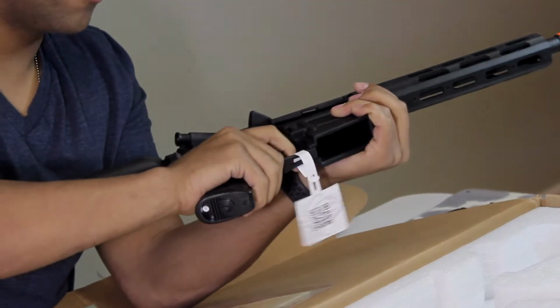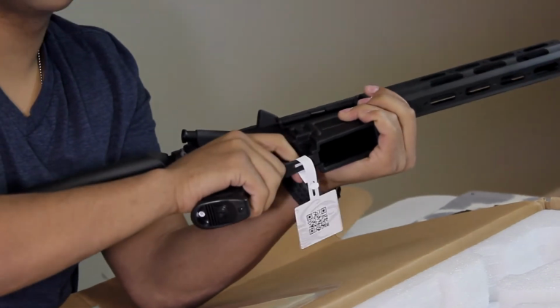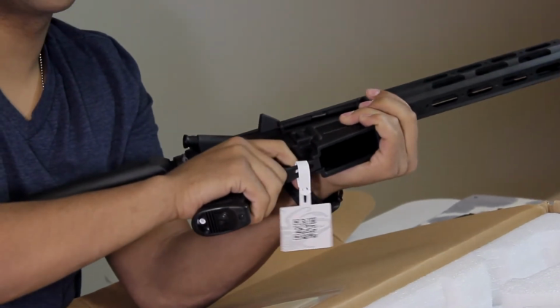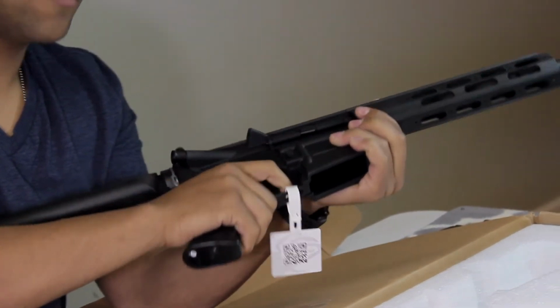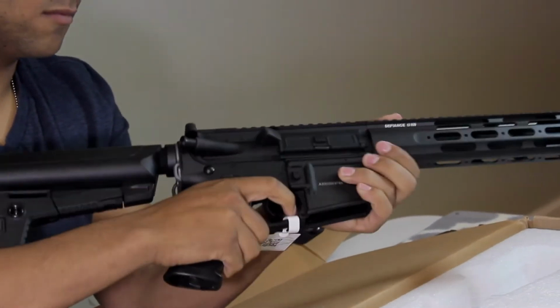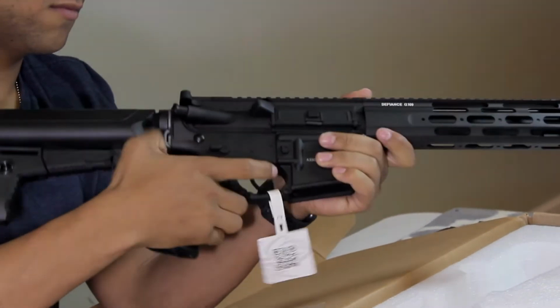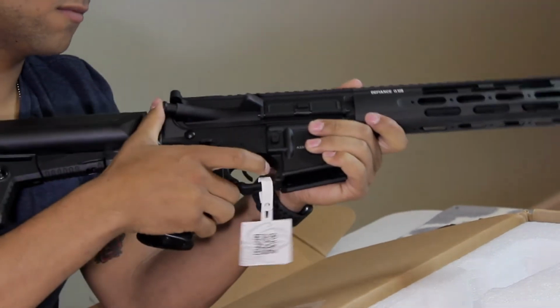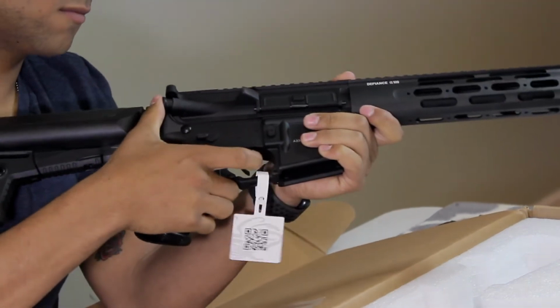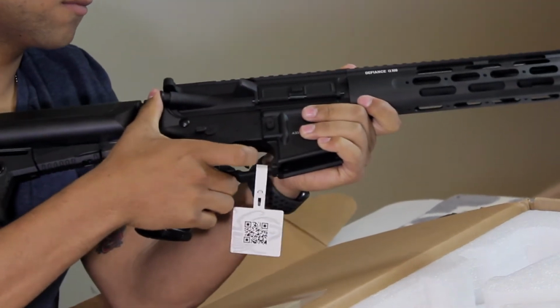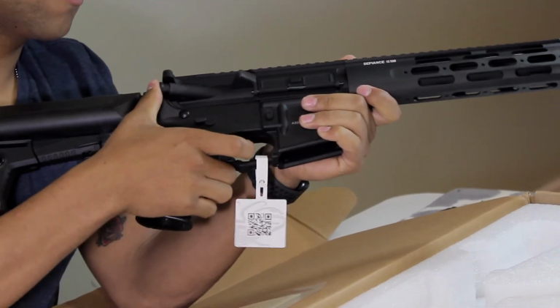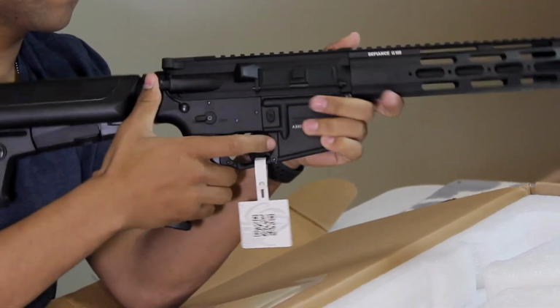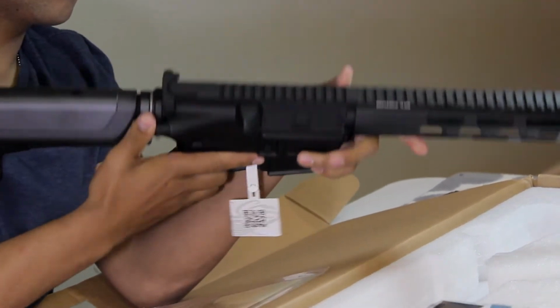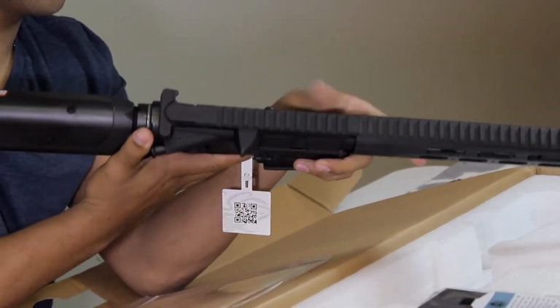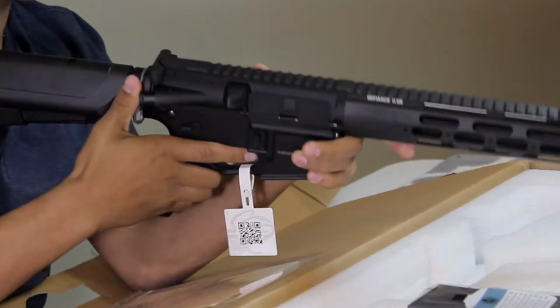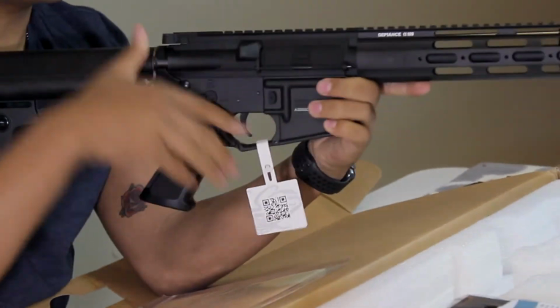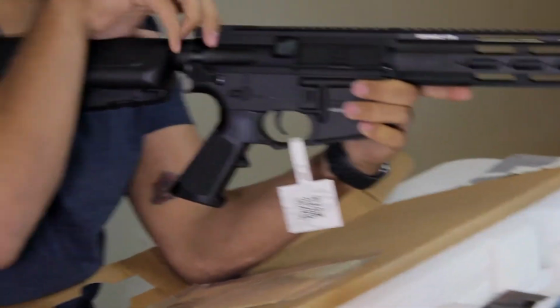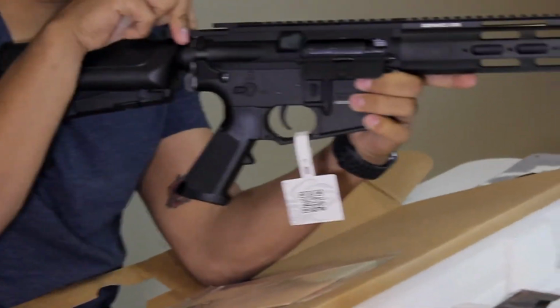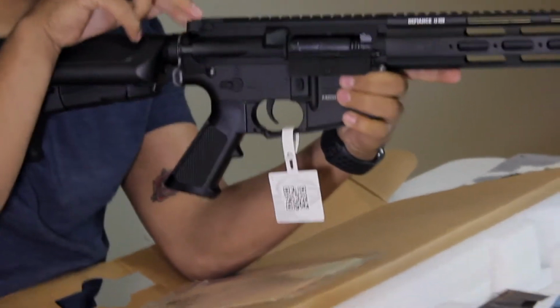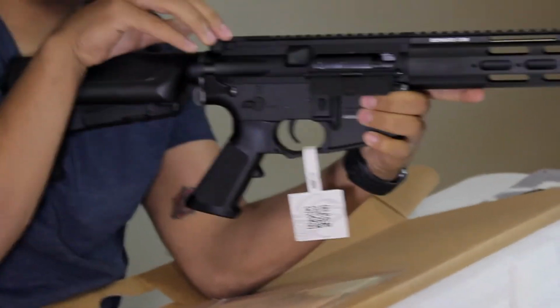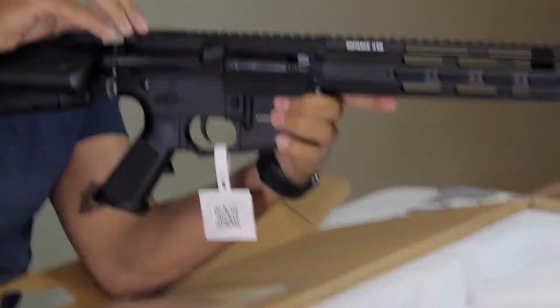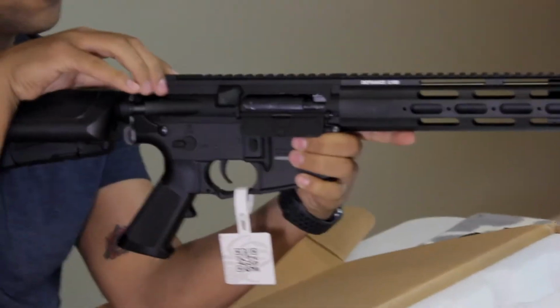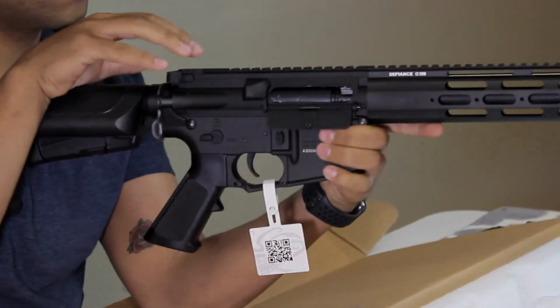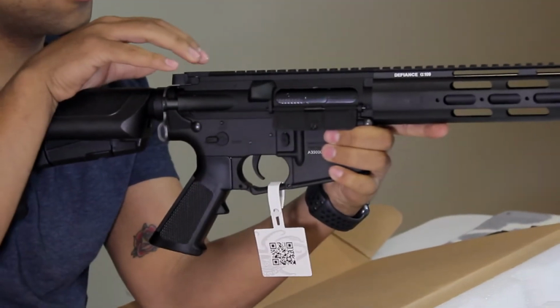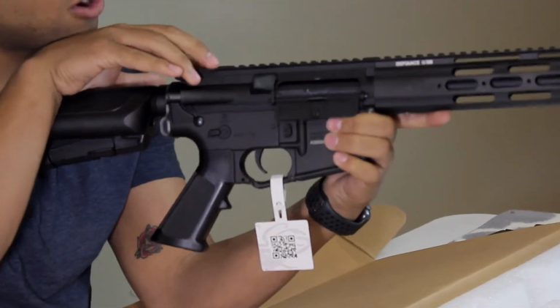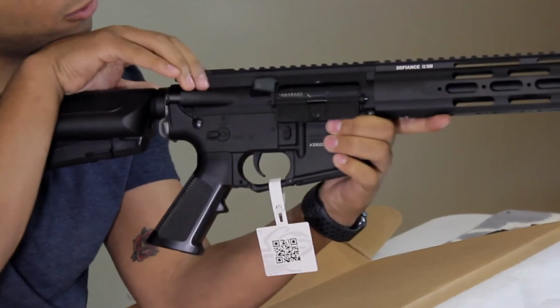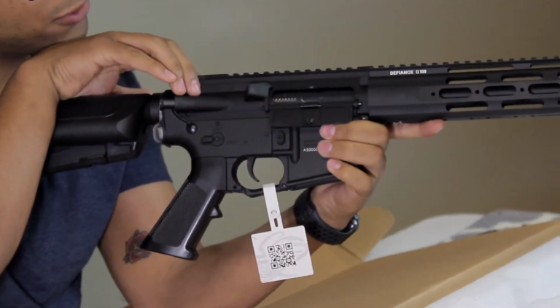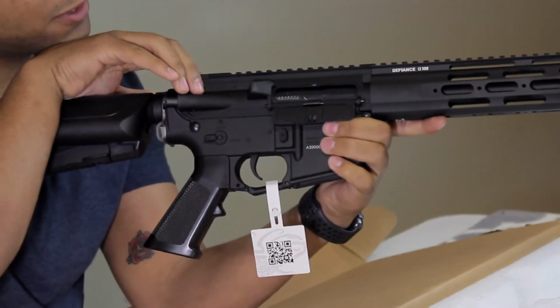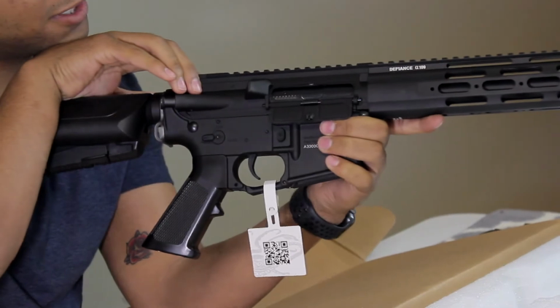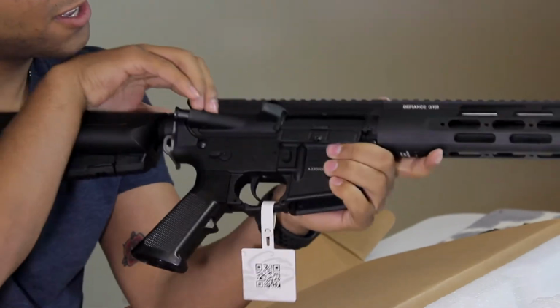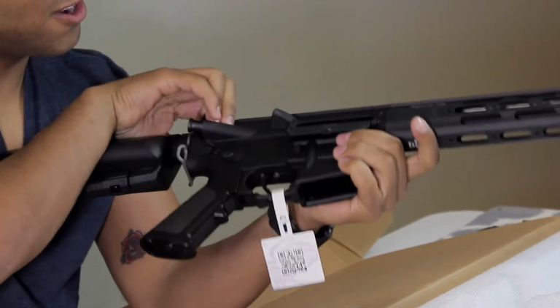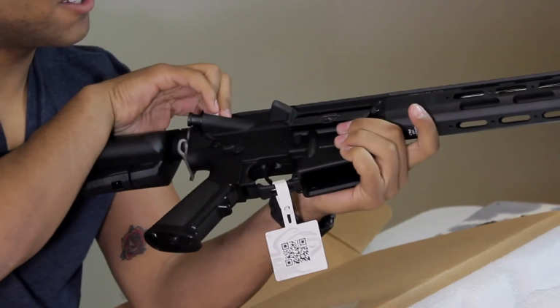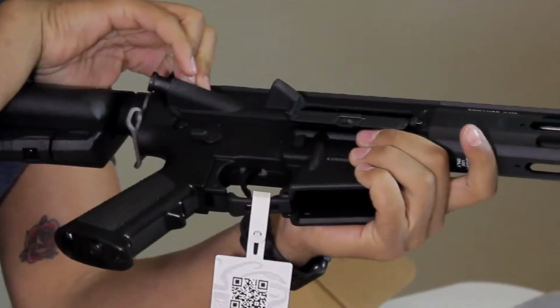If you press the gas release on the side — or actually, your actual bolt release on the other side. If you pull that back, then press that — oh shoot, yeah. That's sick. Crytek.